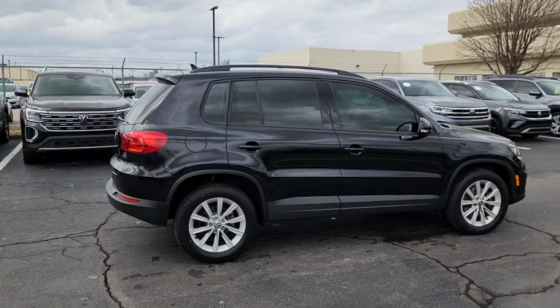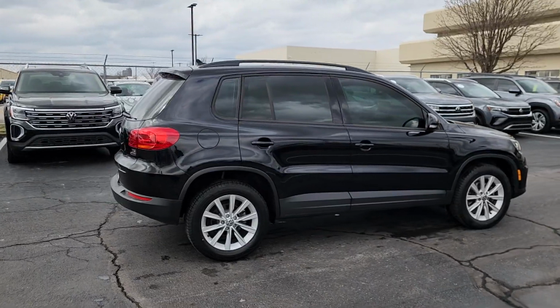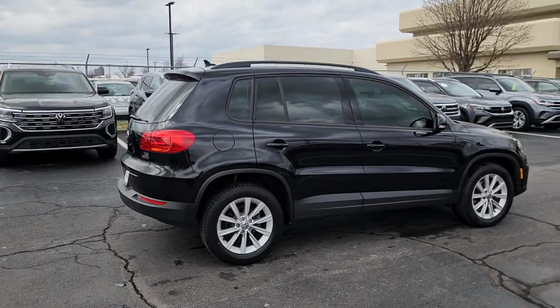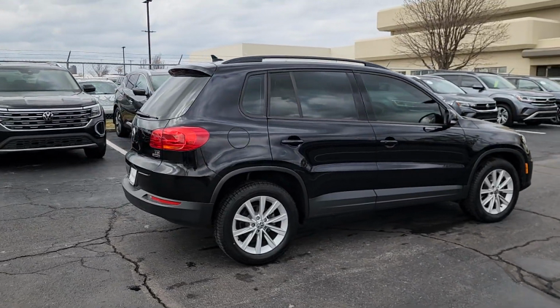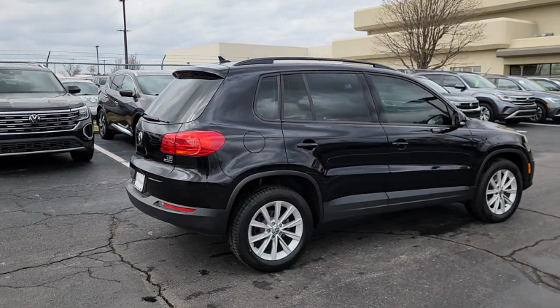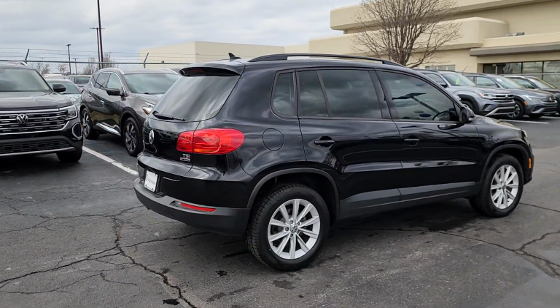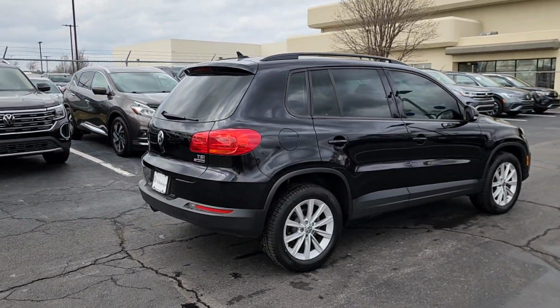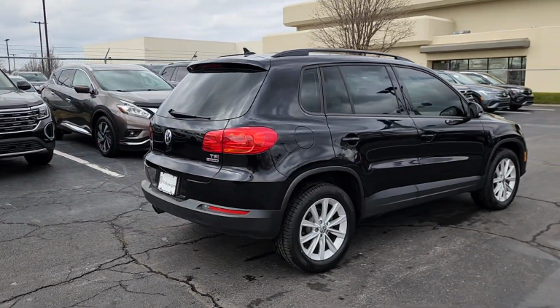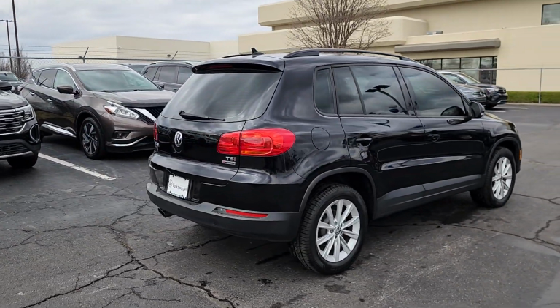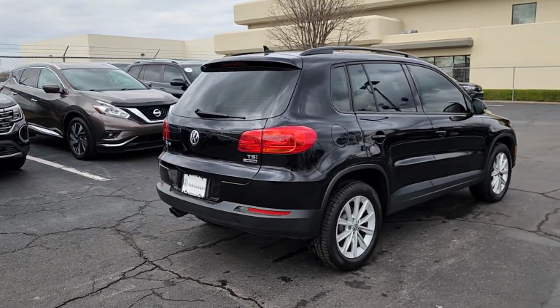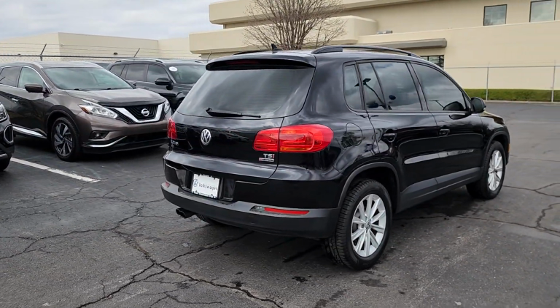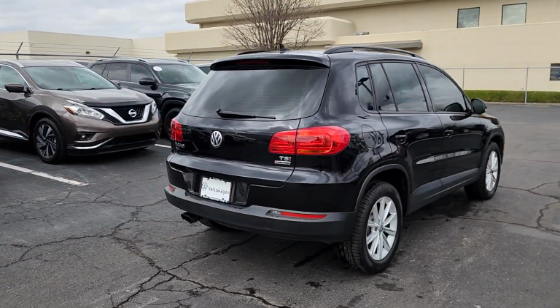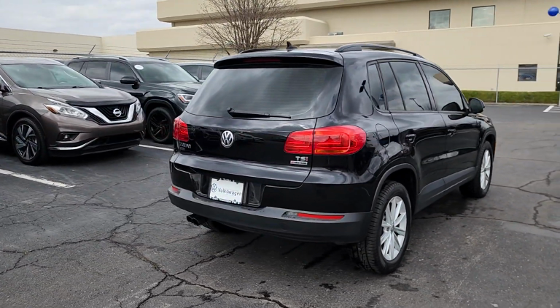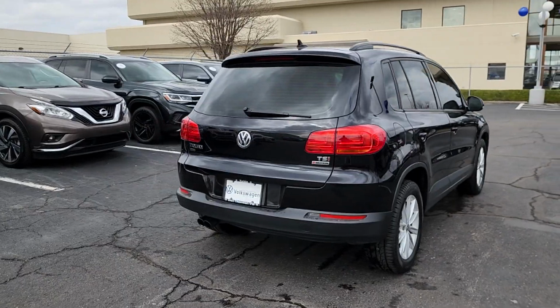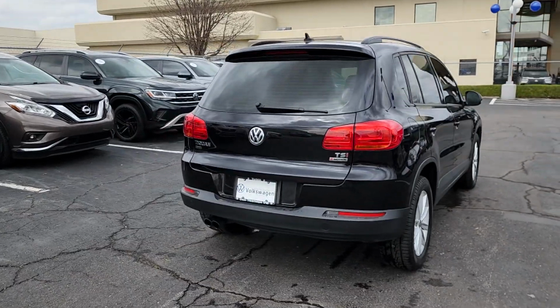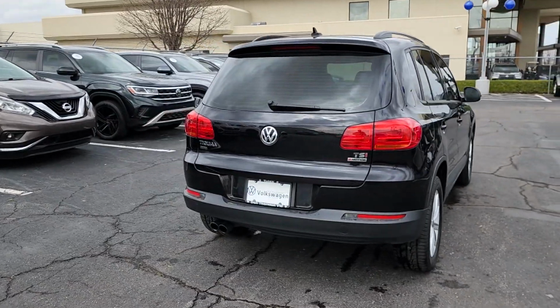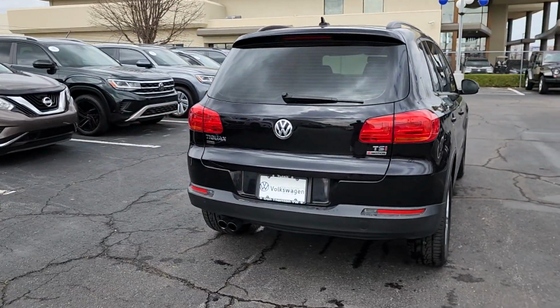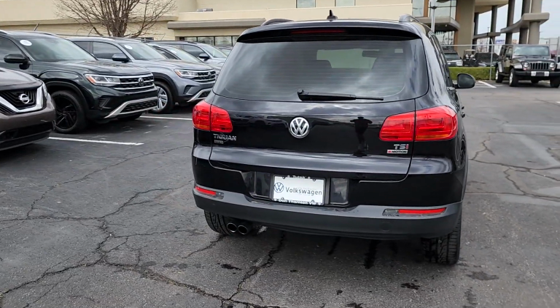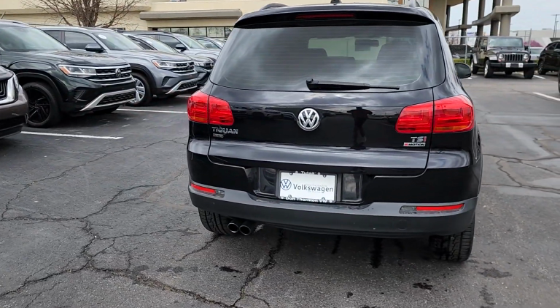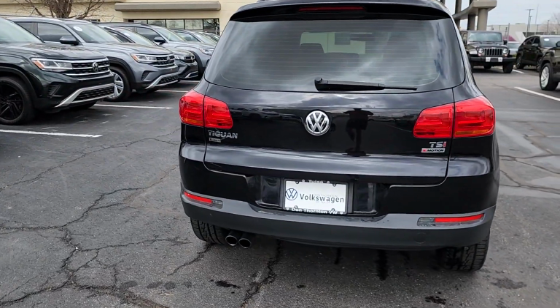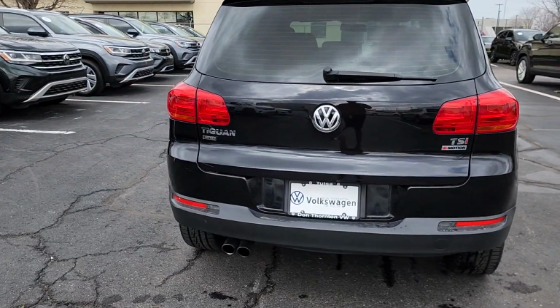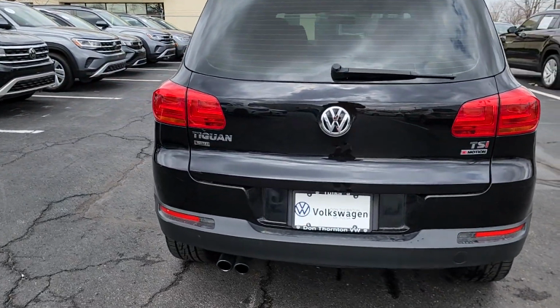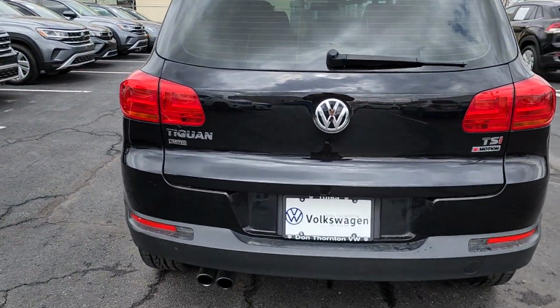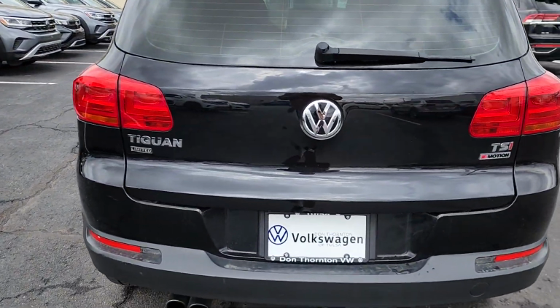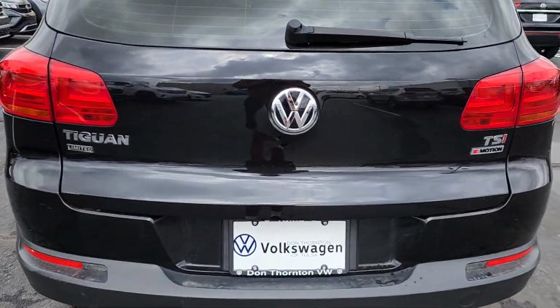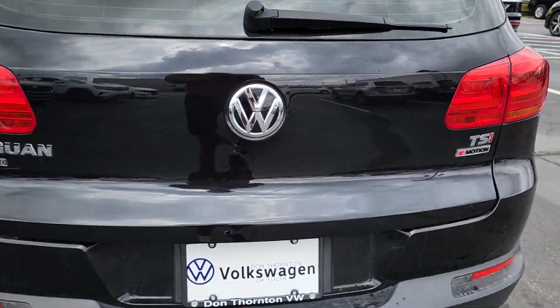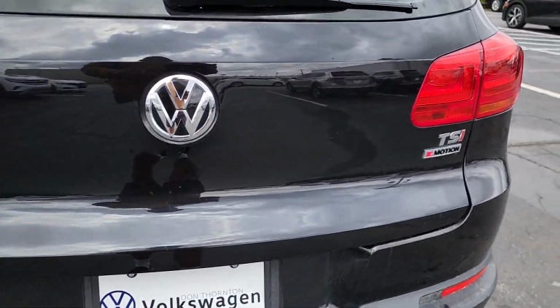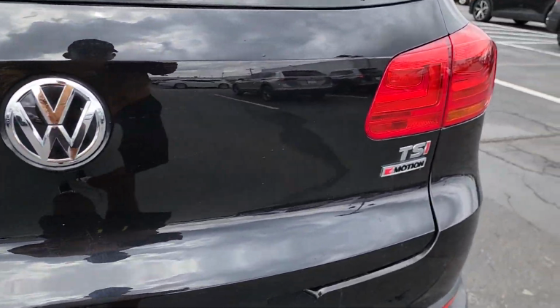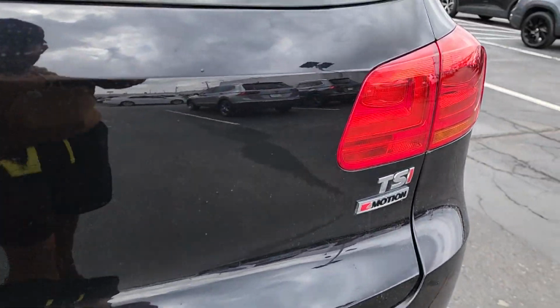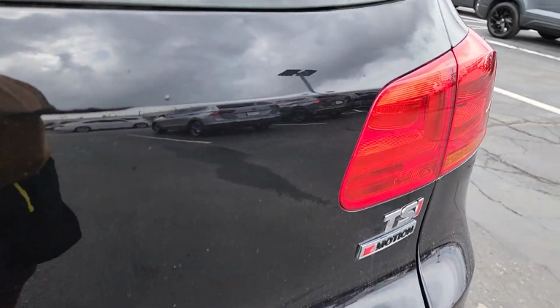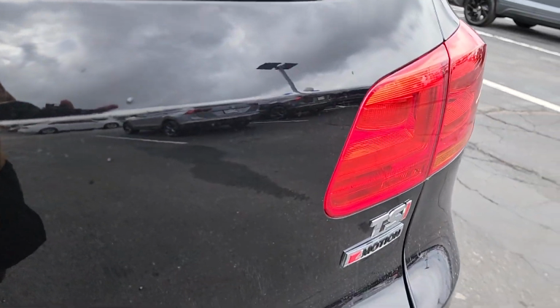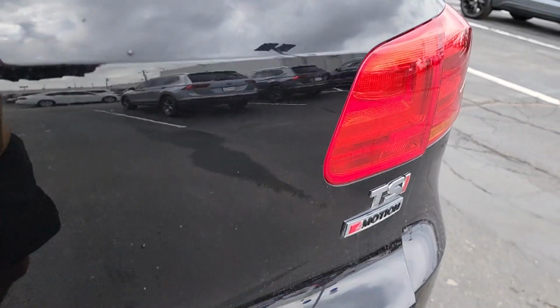Available features like third-row seating and all-wheel drive let you enjoy even more of this crossover's capability. These are just some of the great options this vehicle comes with: keyless entry,